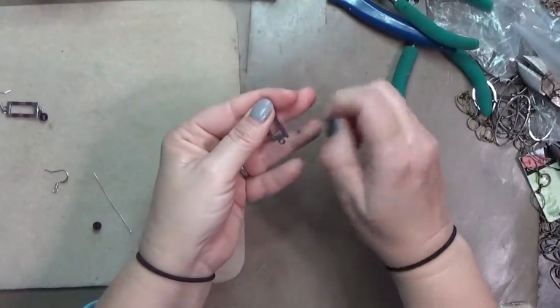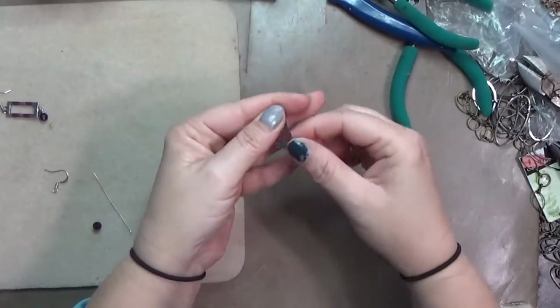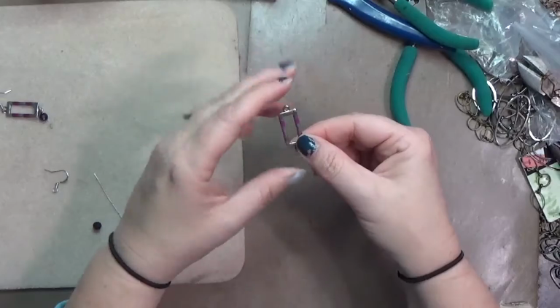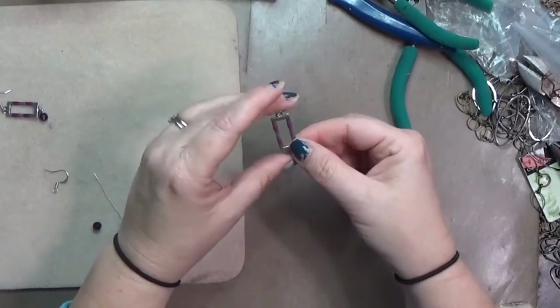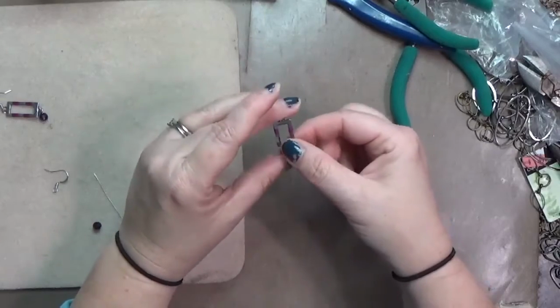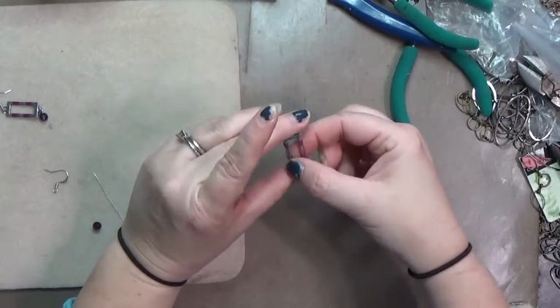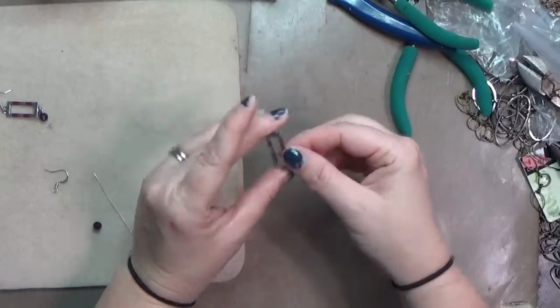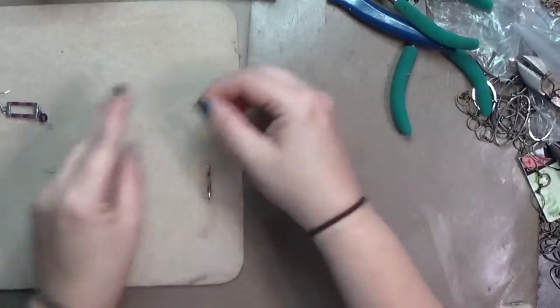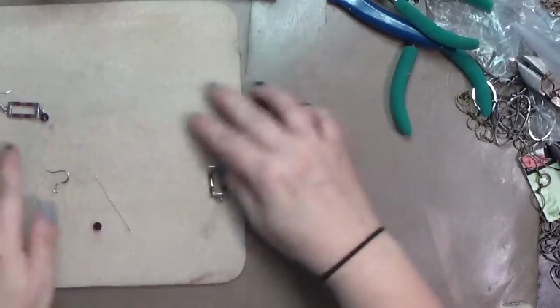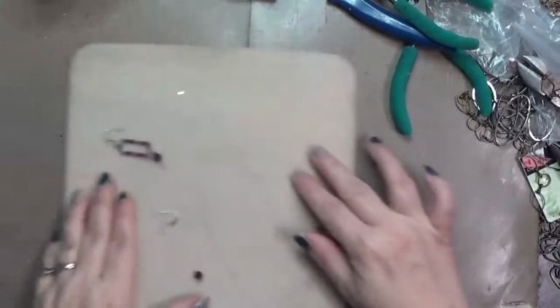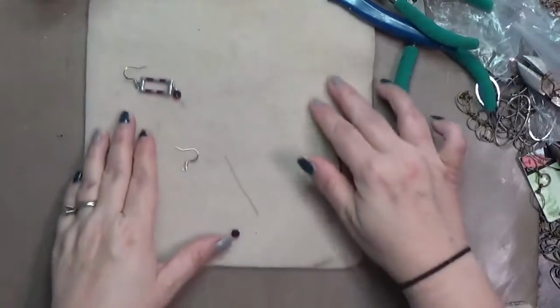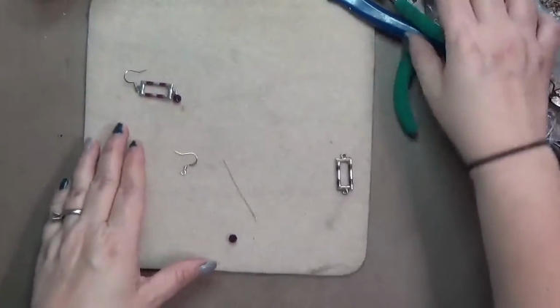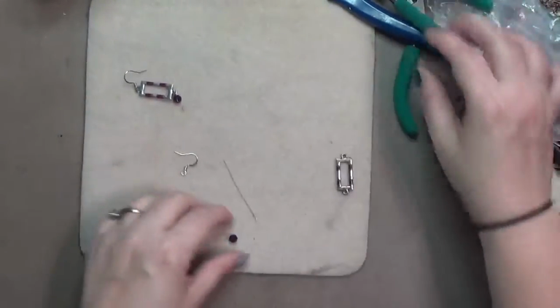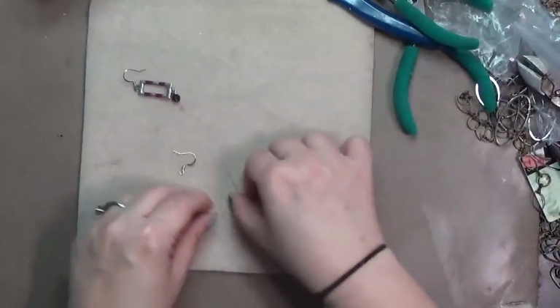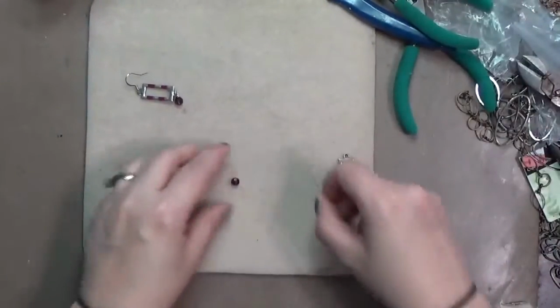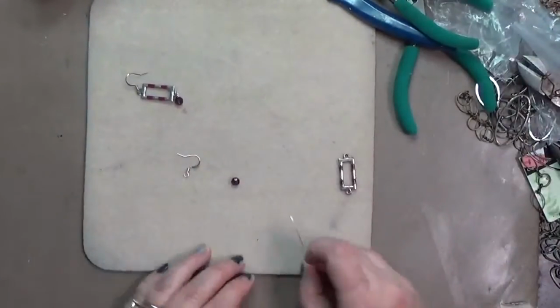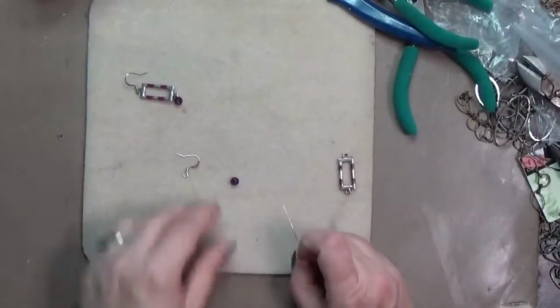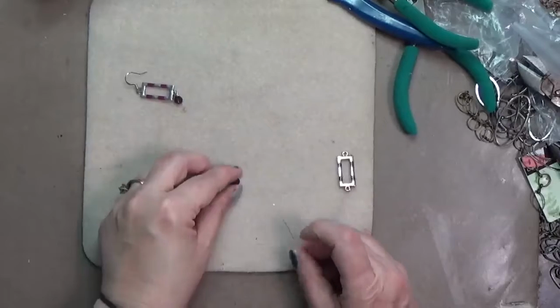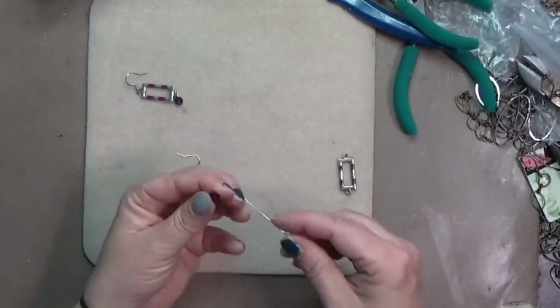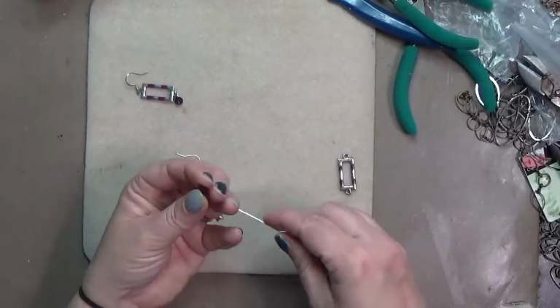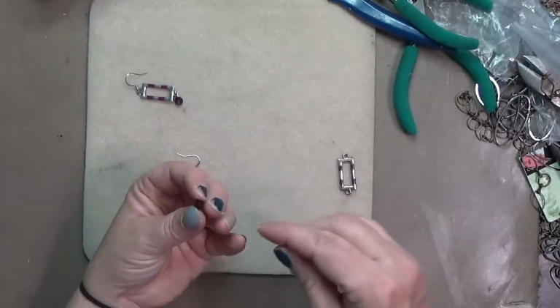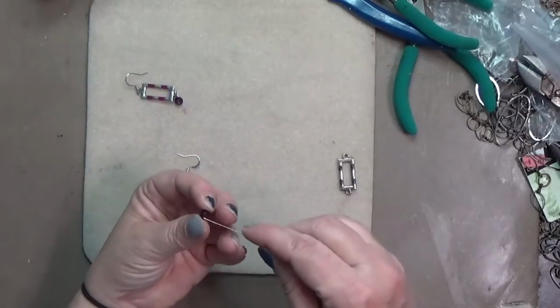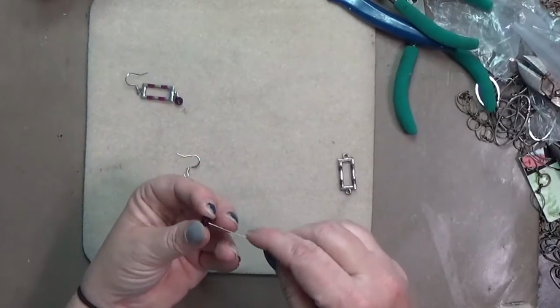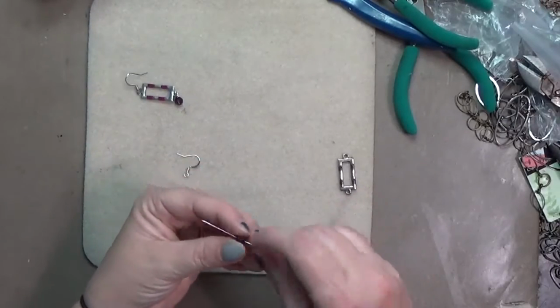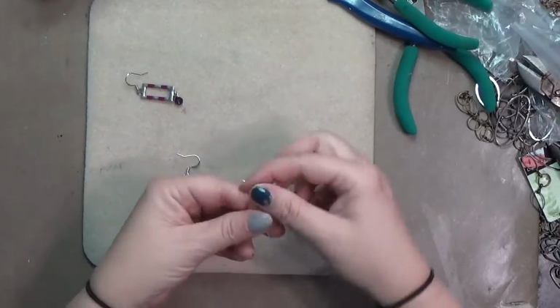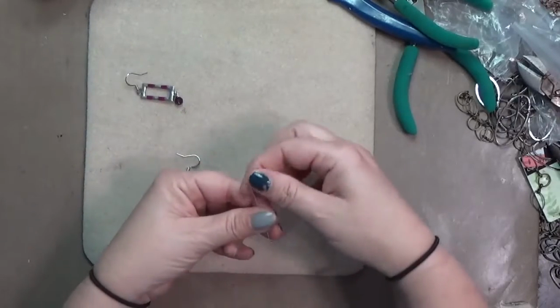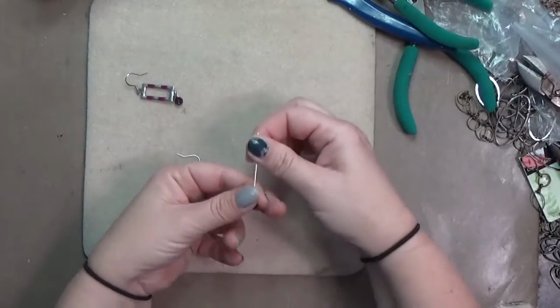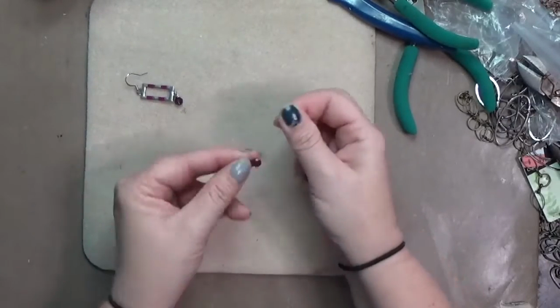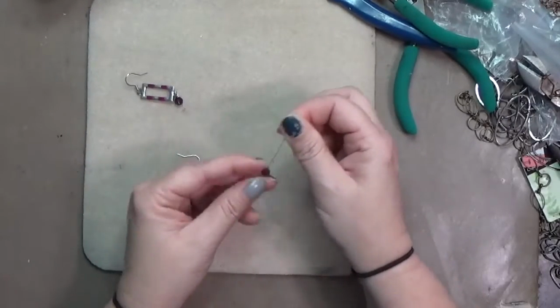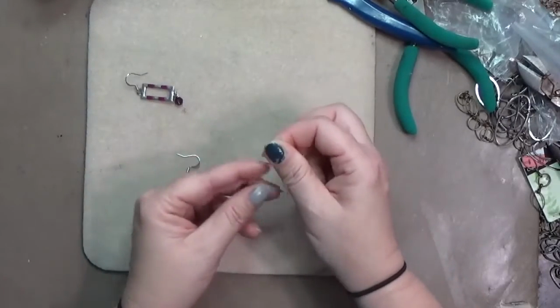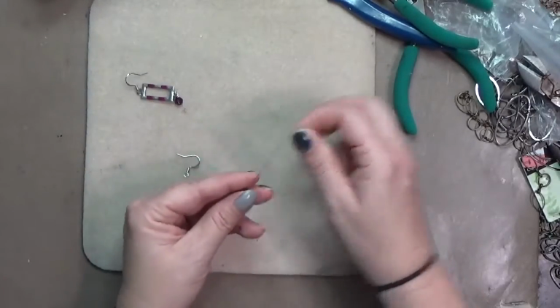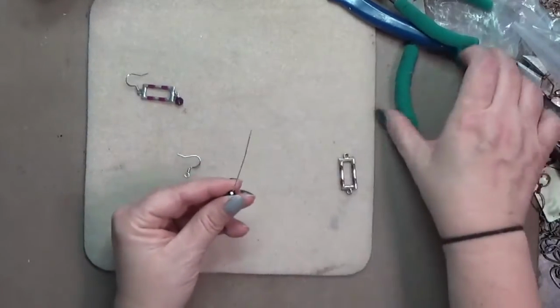That is dry — again, the patina dries pretty quickly so I didn't have to wait around long. When you're doing two of them, you can work on one while the other is drying. All right, now we're going to make our bead dangle.